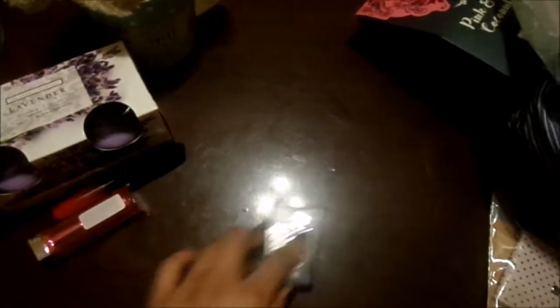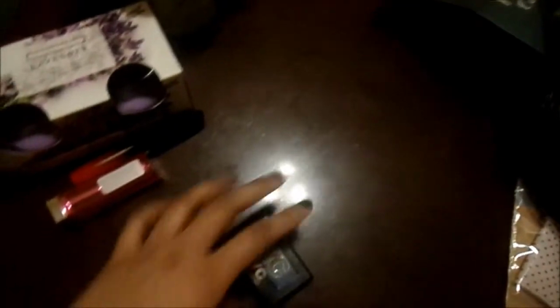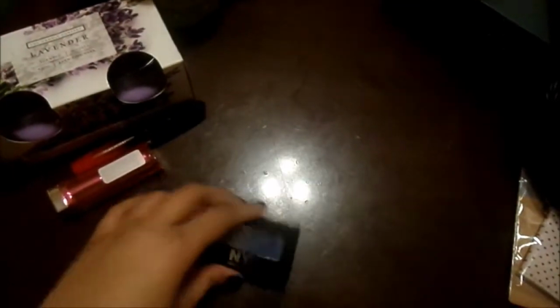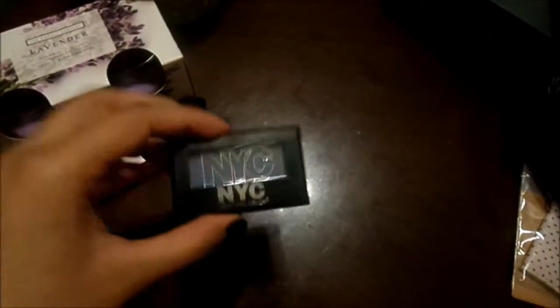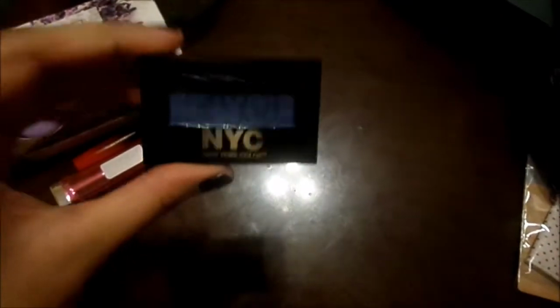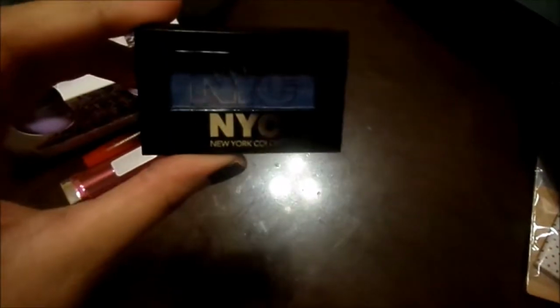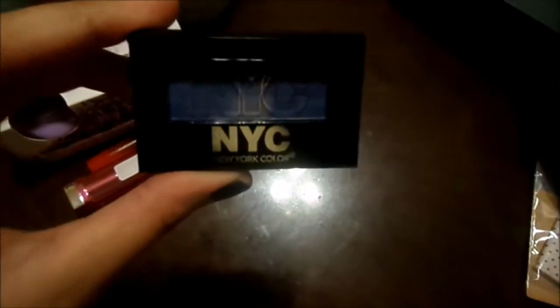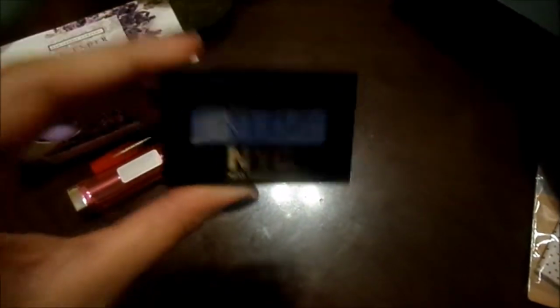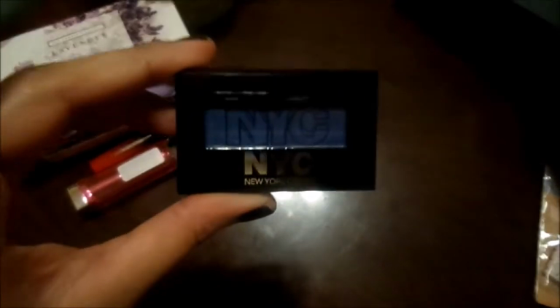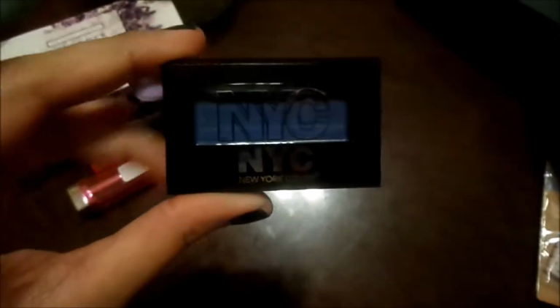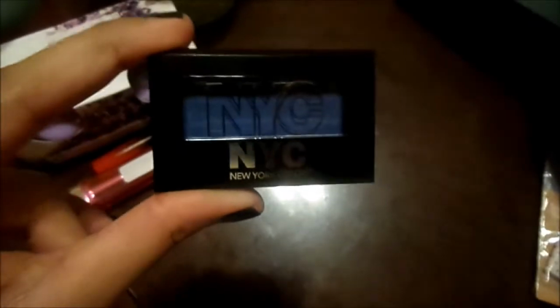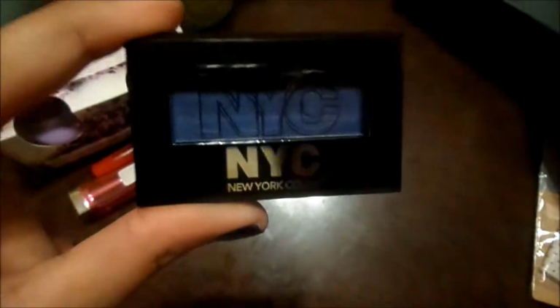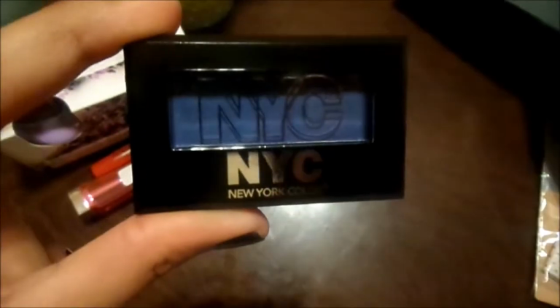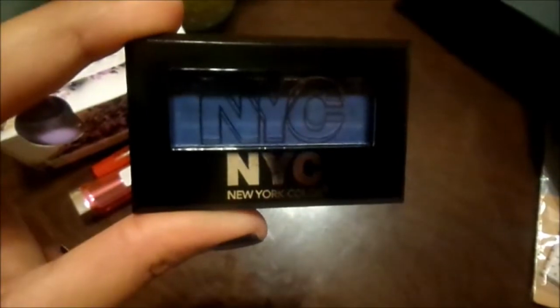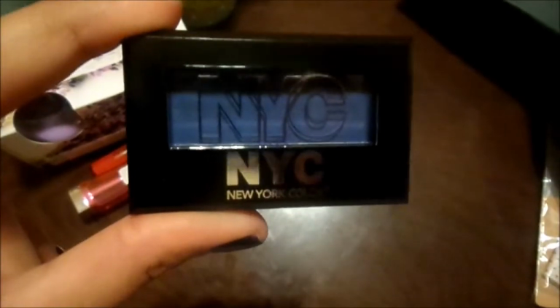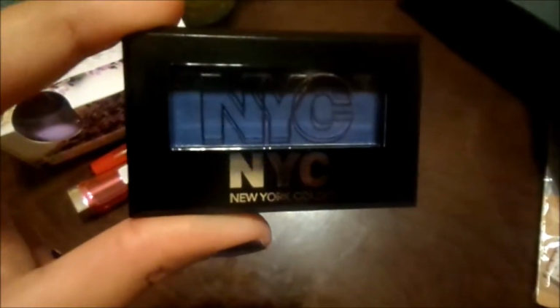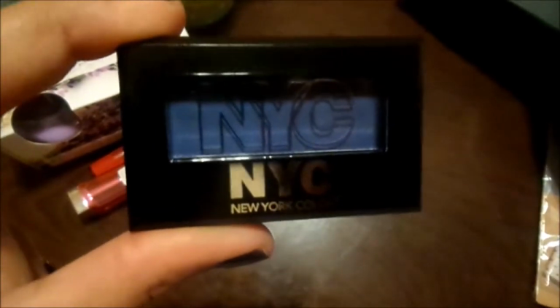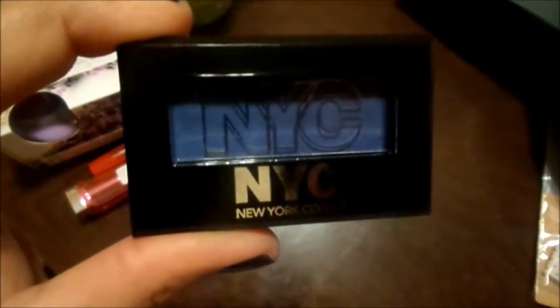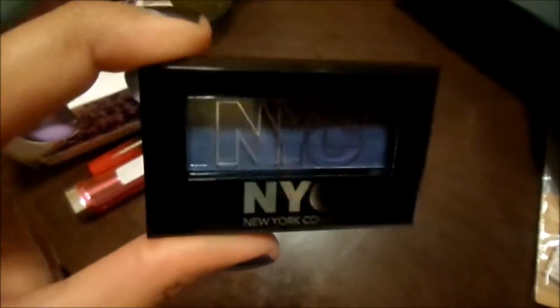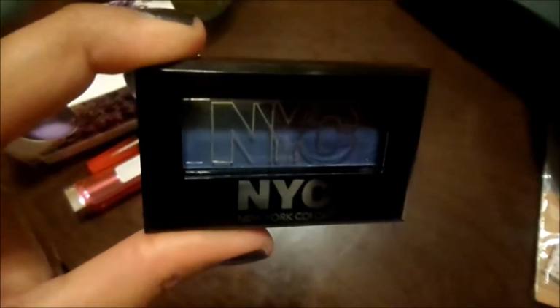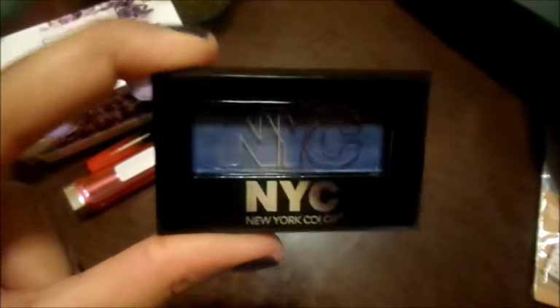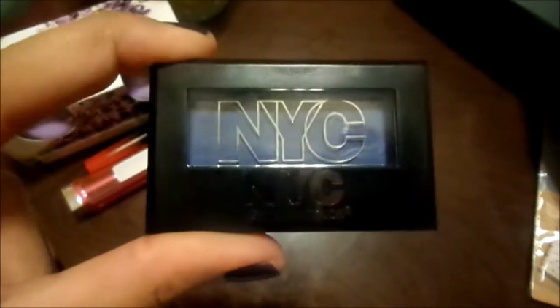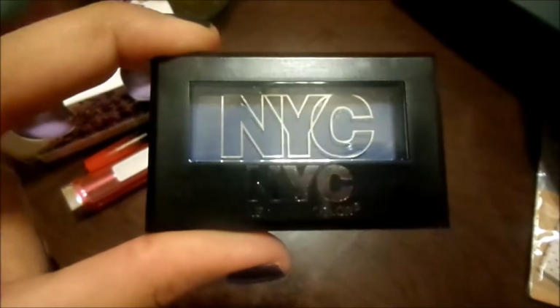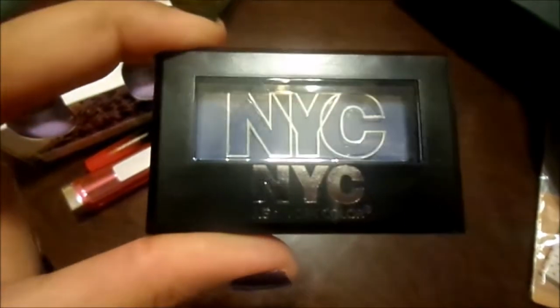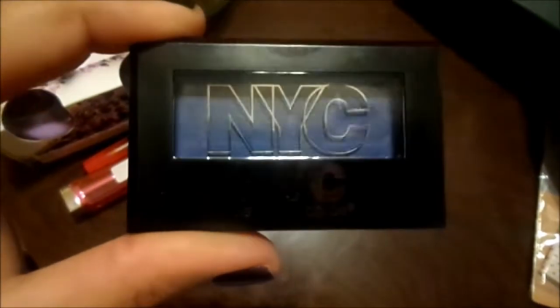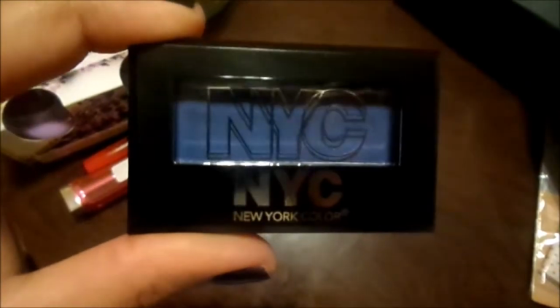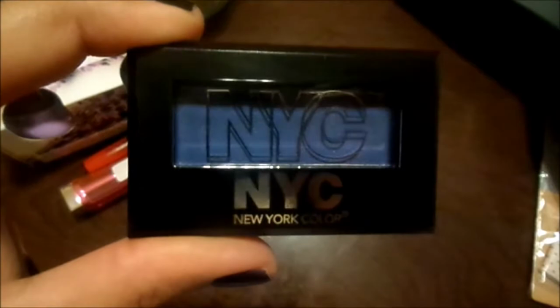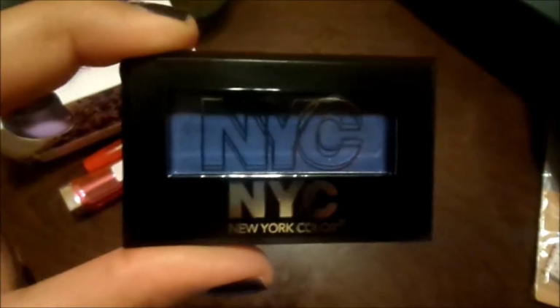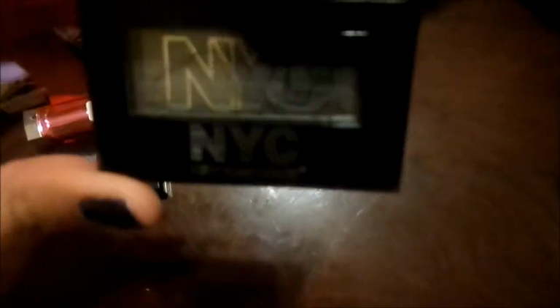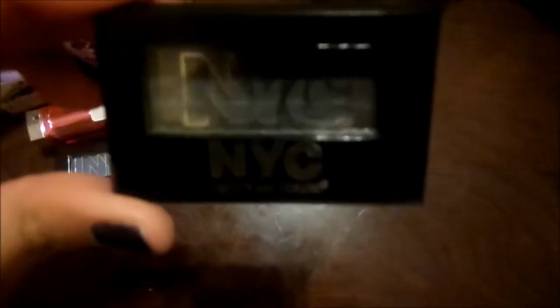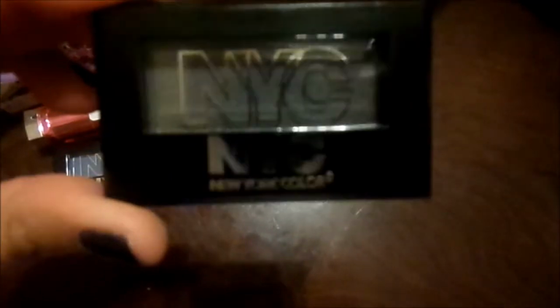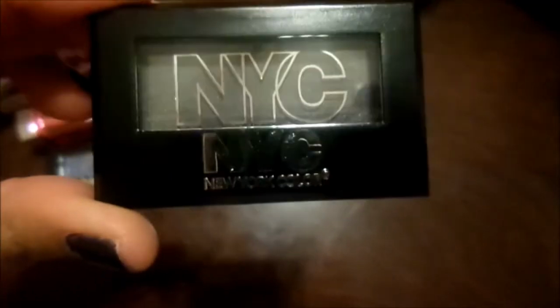I then found these as well in Pound Shop — you get two for a pound. They're just the NYC eyeshadows; this is the blue one and this is the grey one.